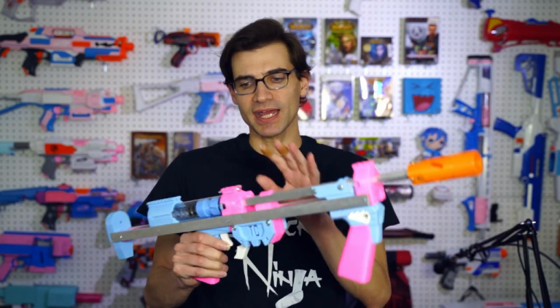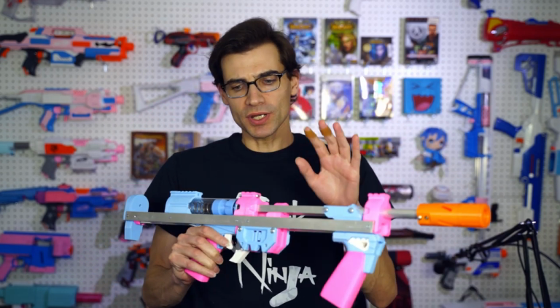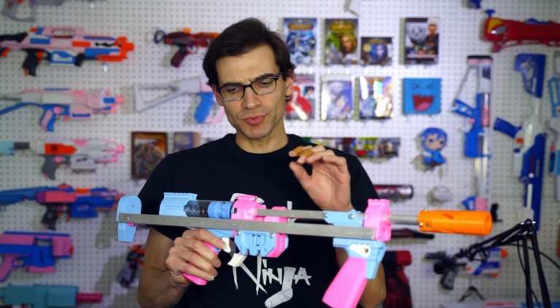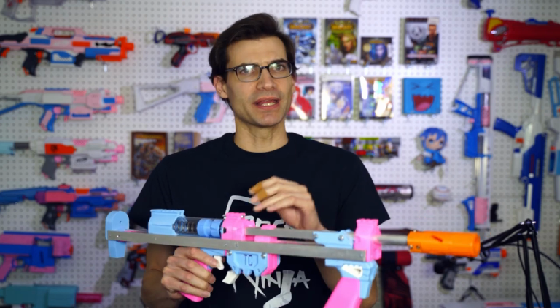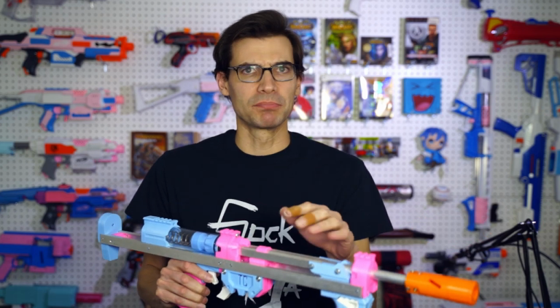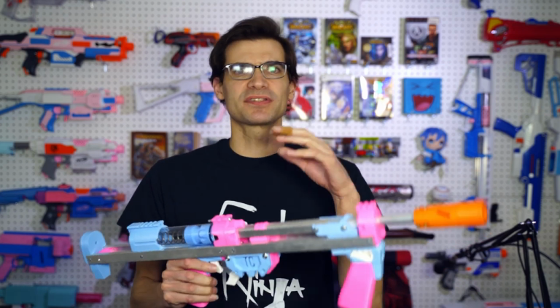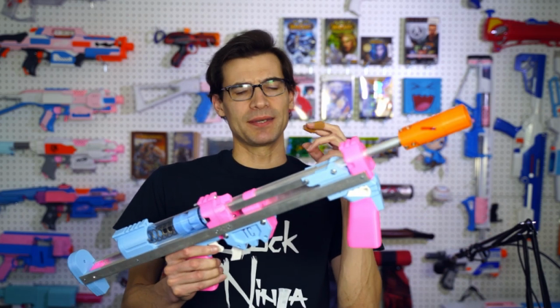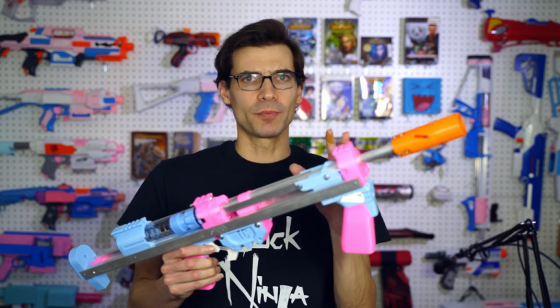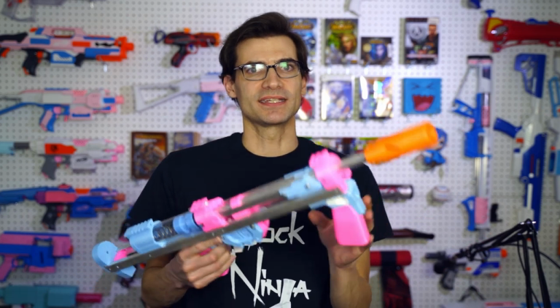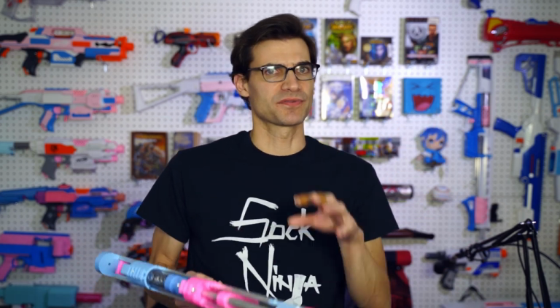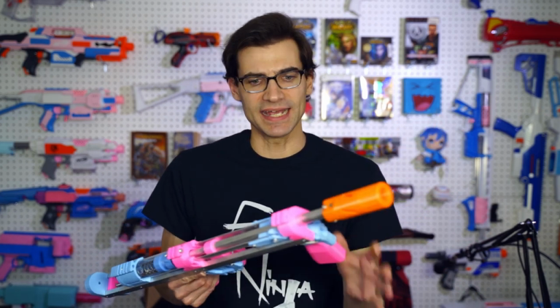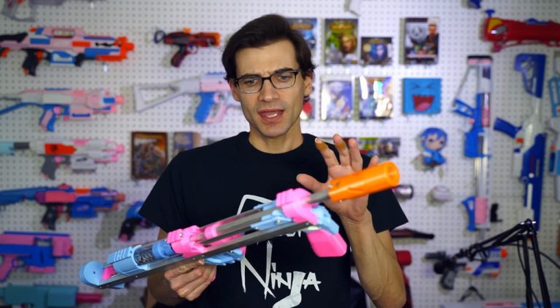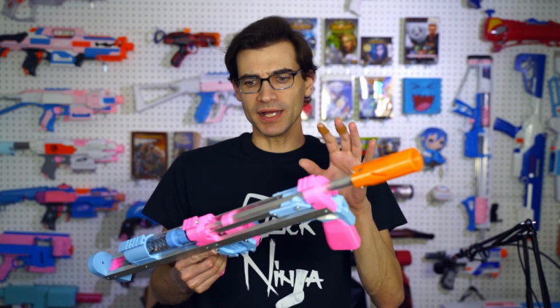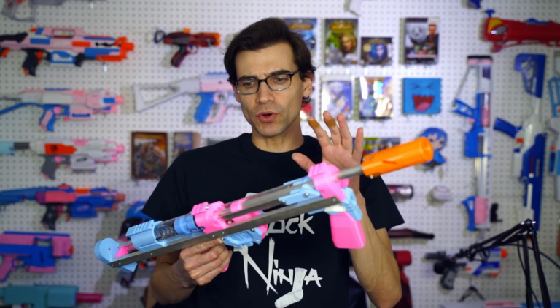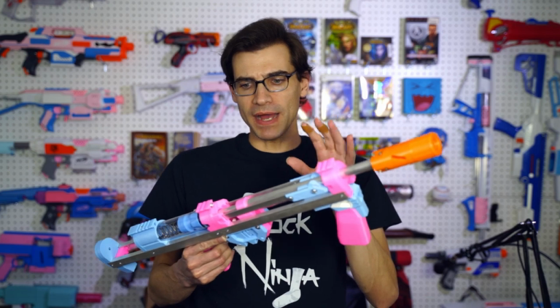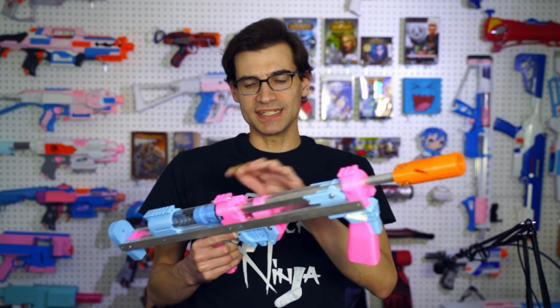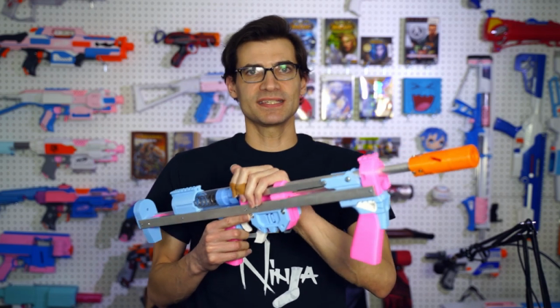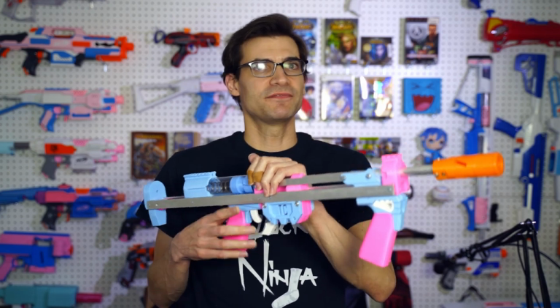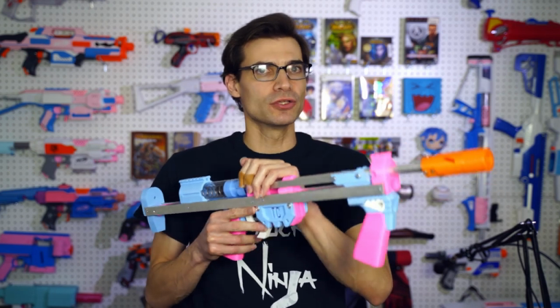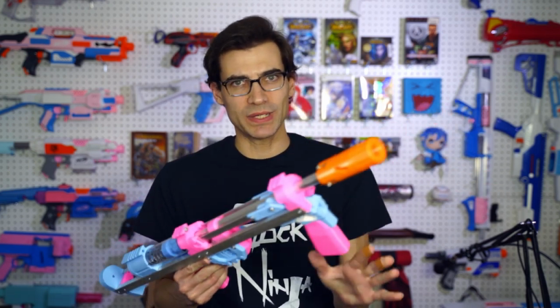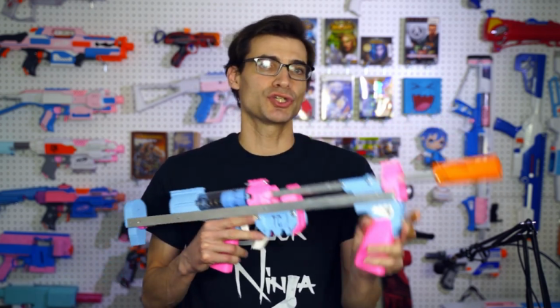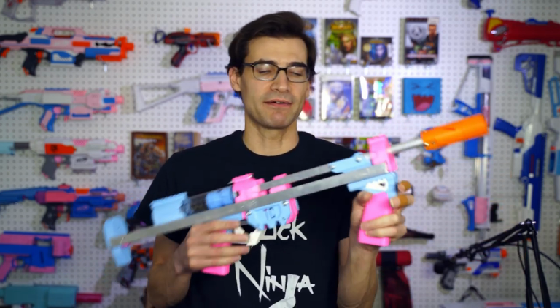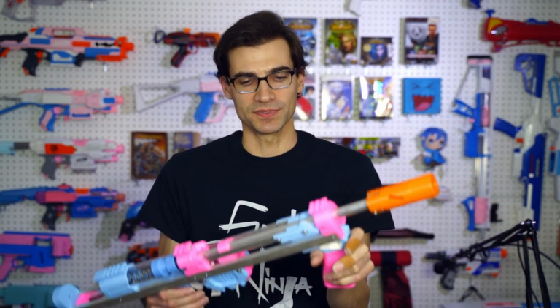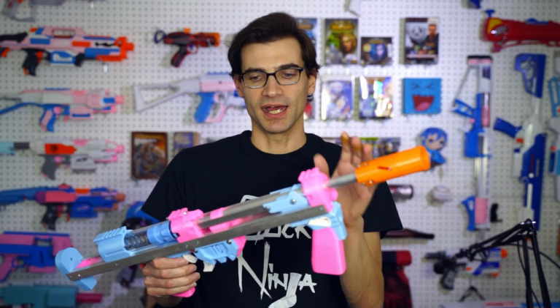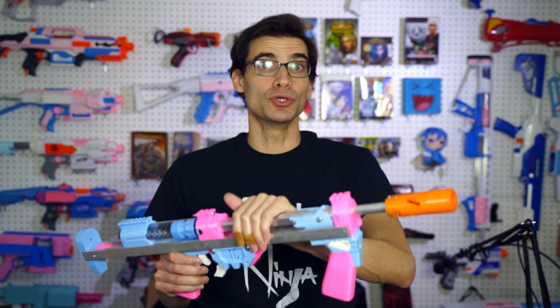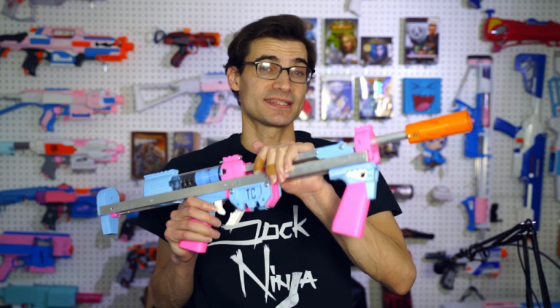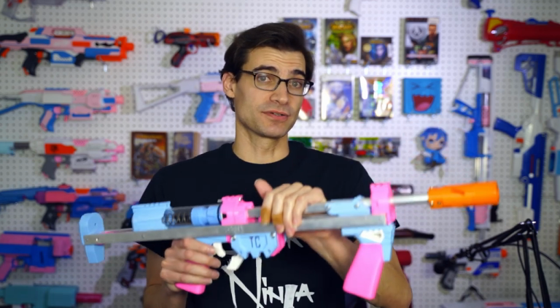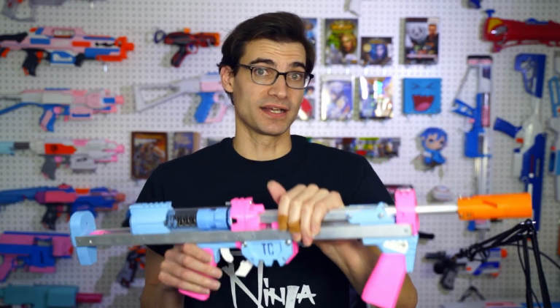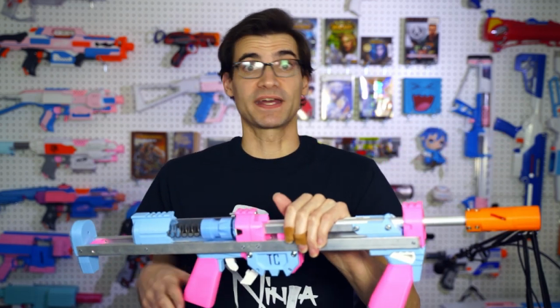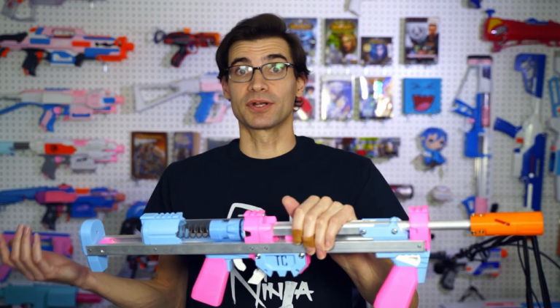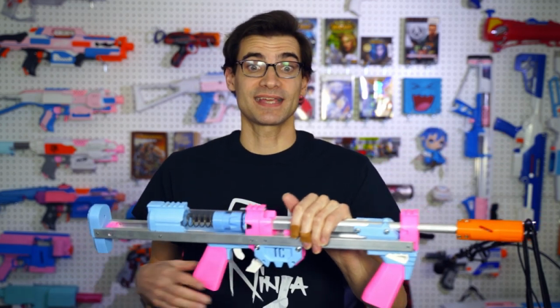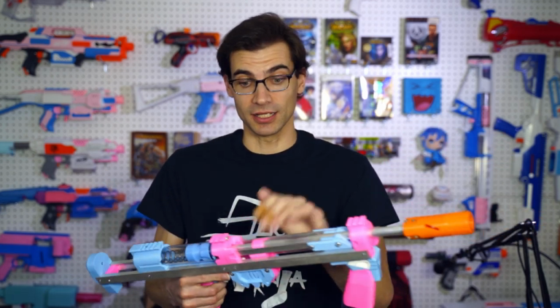So today we're not going to talk so much about numbers and performance in terms of raw data, but more about the differences in feel between the two platforms — the U and the standard variants of the Caliburn and Talonclaw.